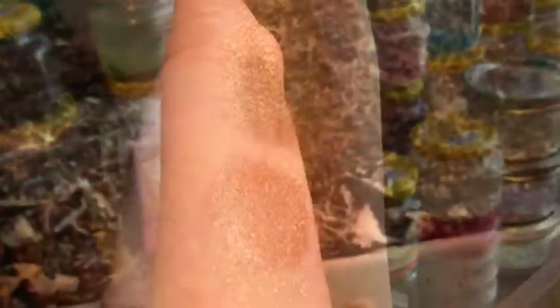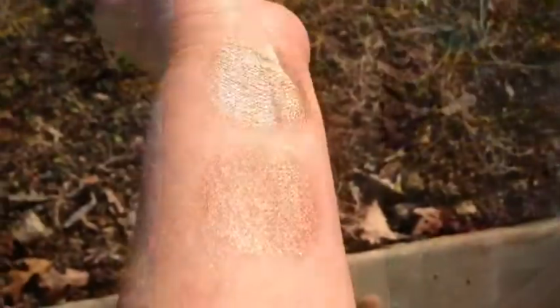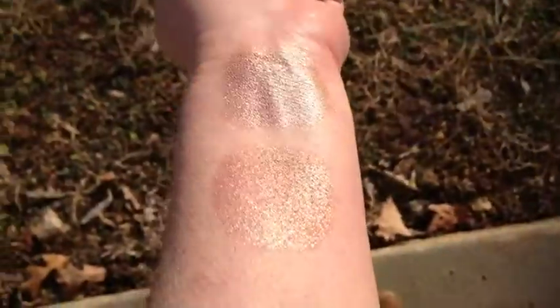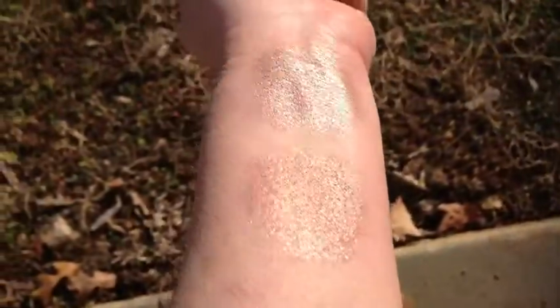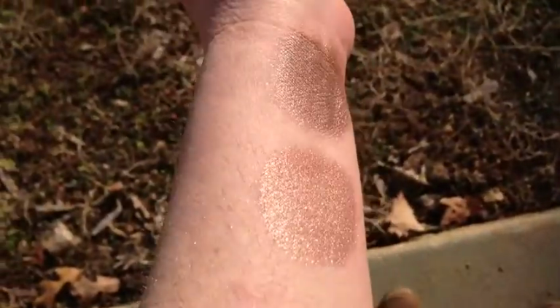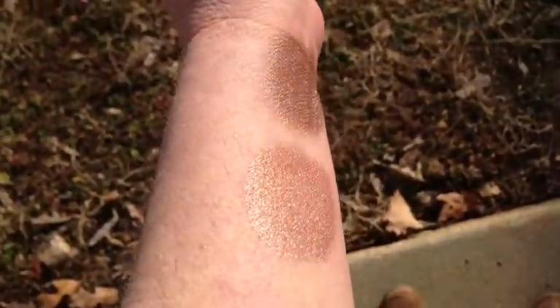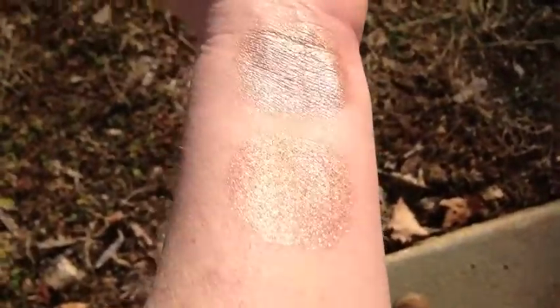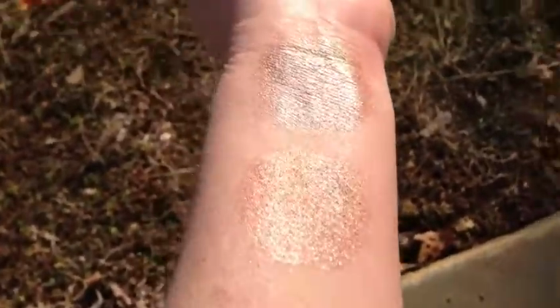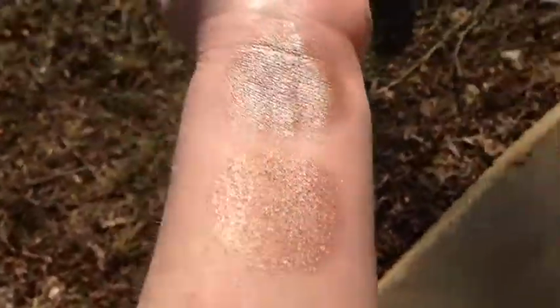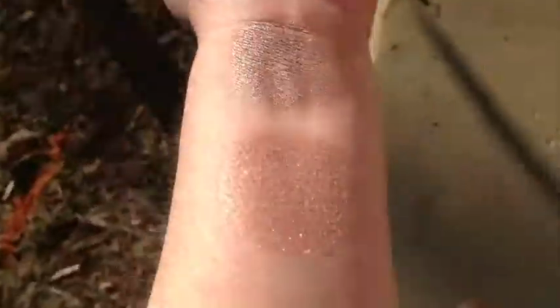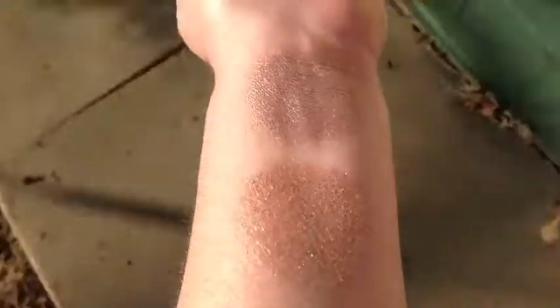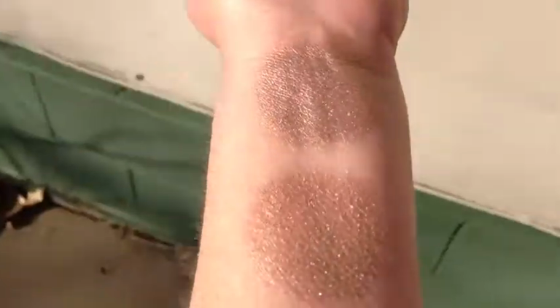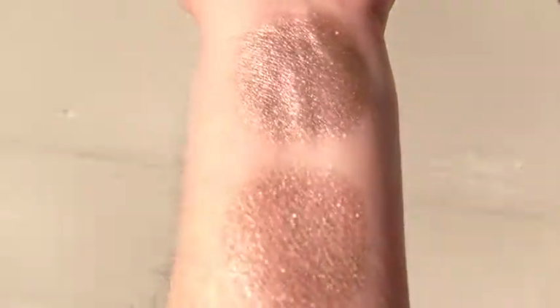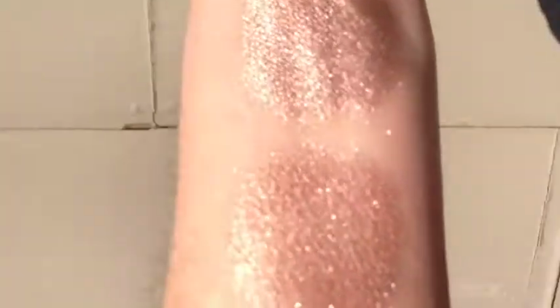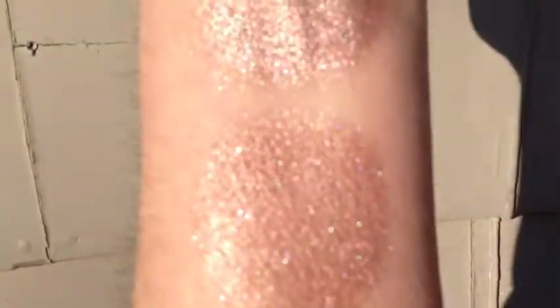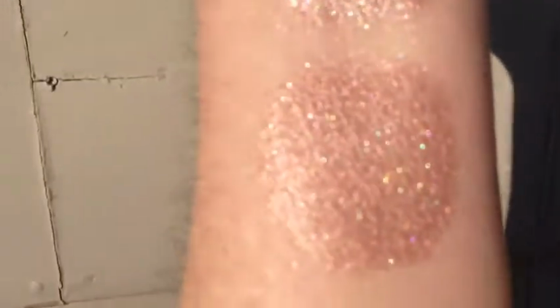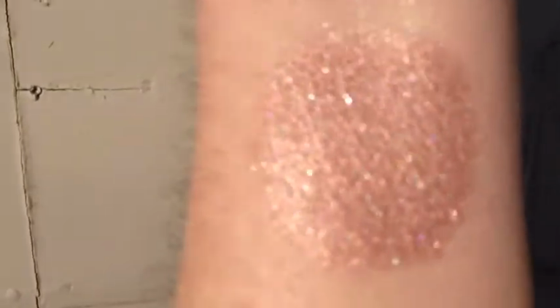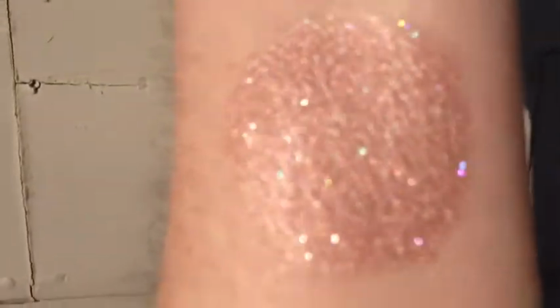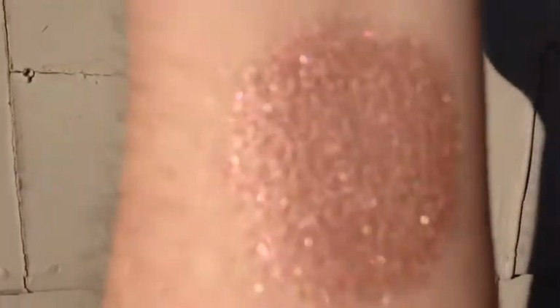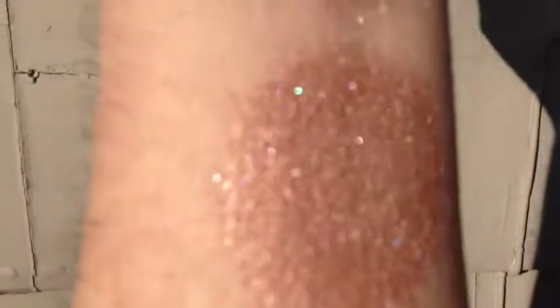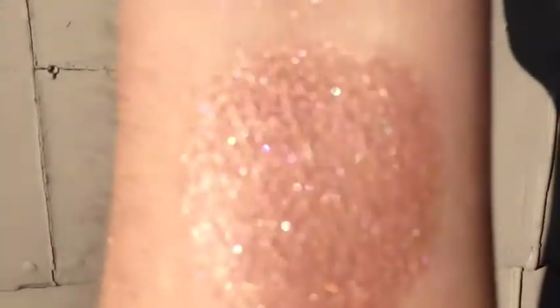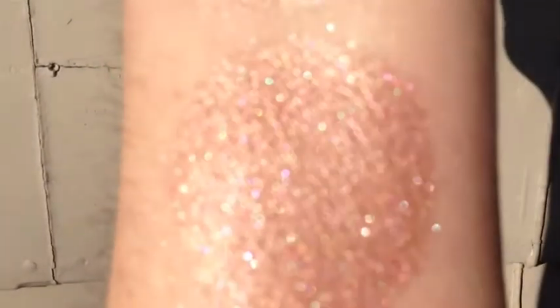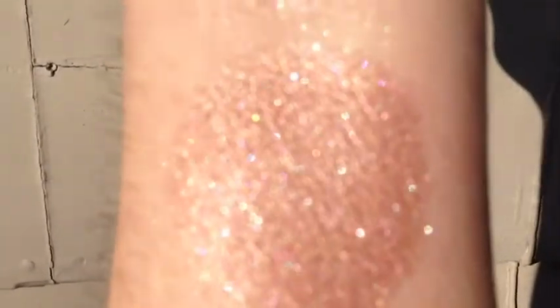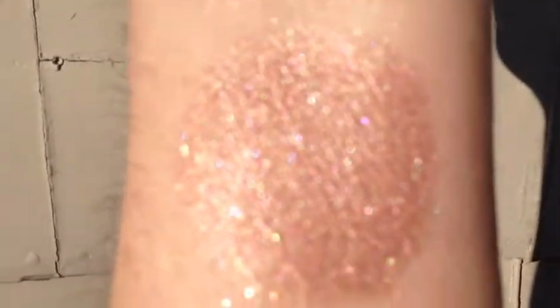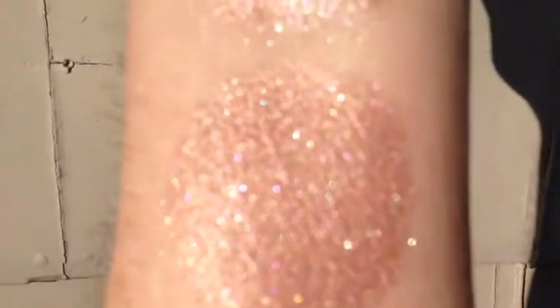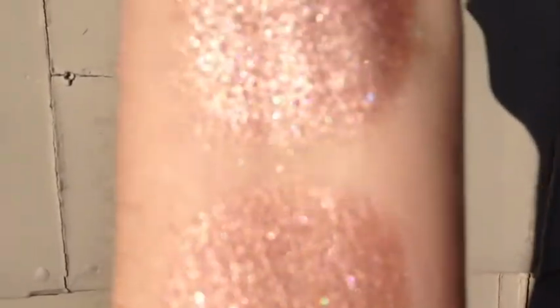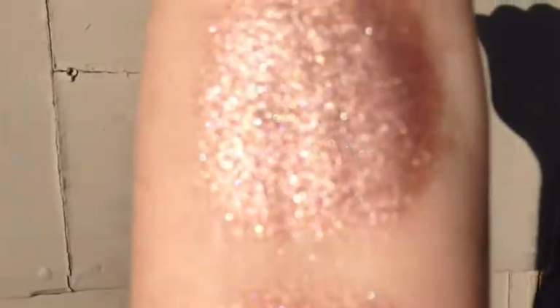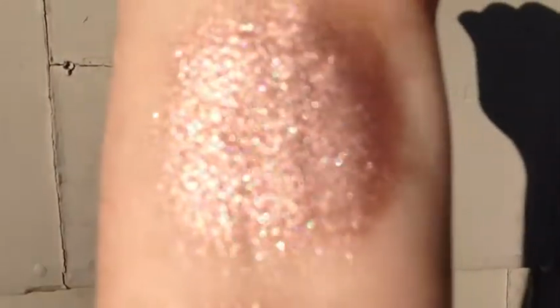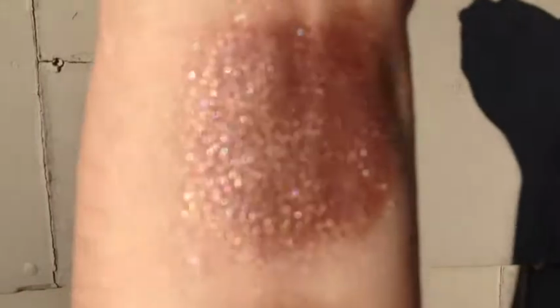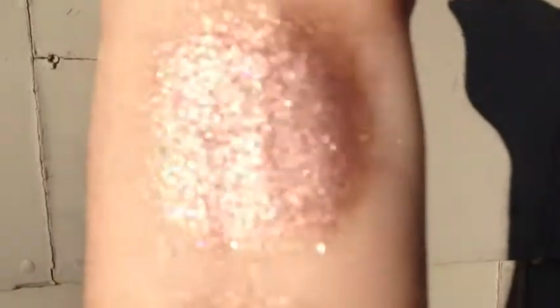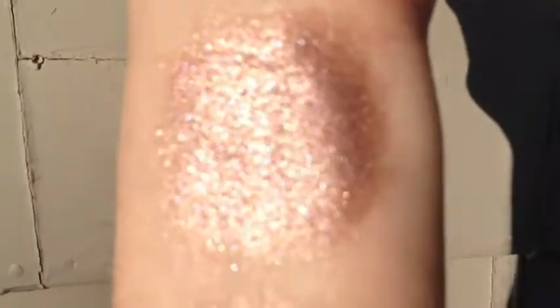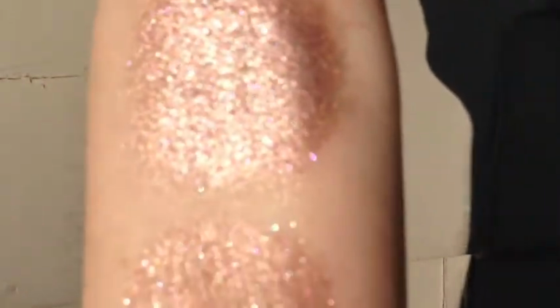This is Artifact in sunlight. That is without primer. That is with primer.